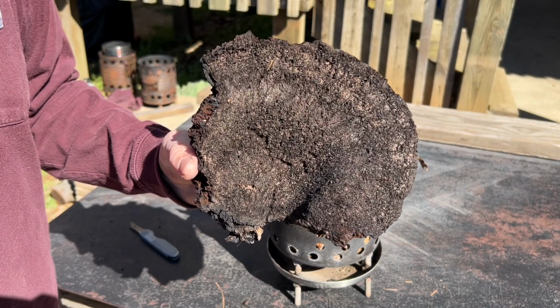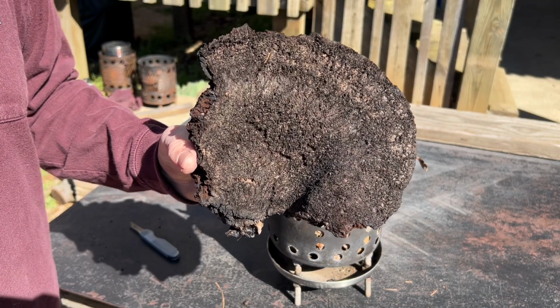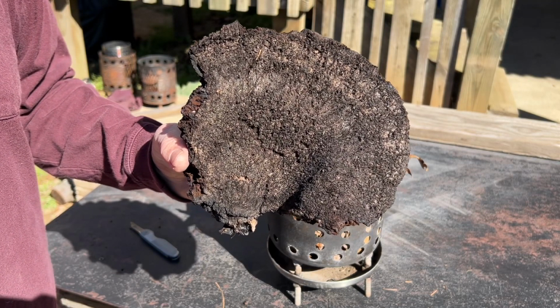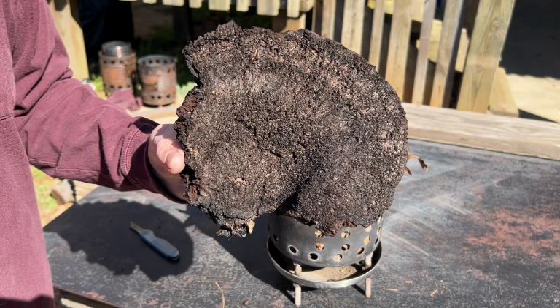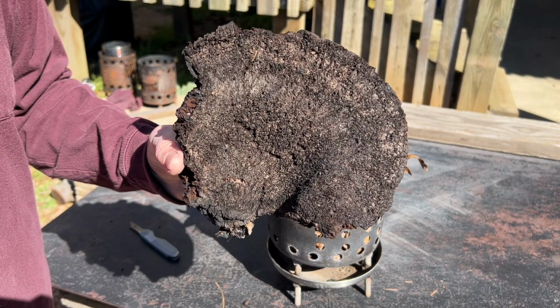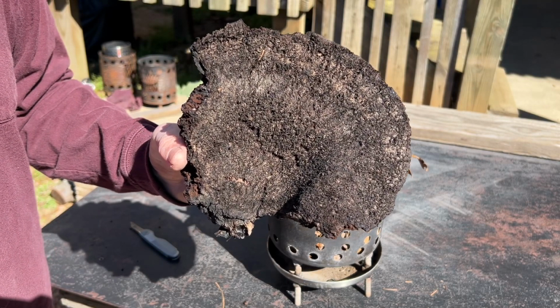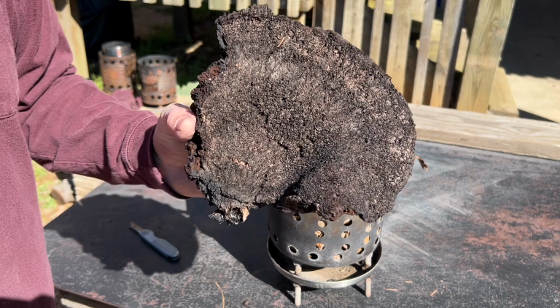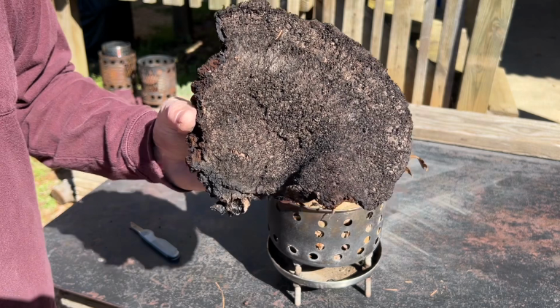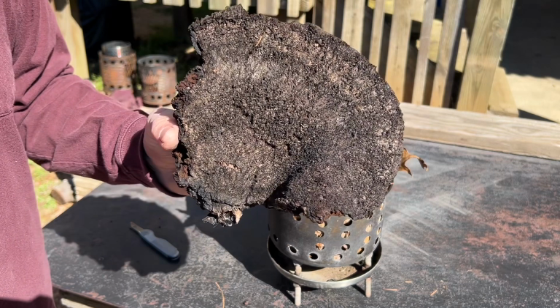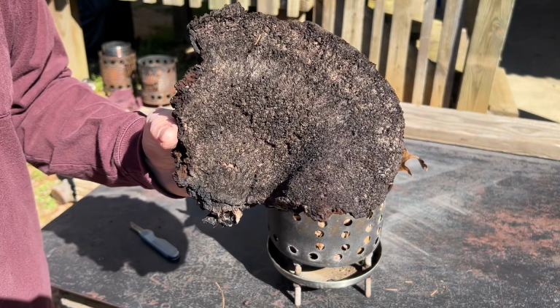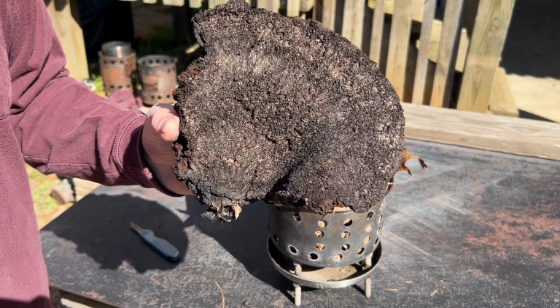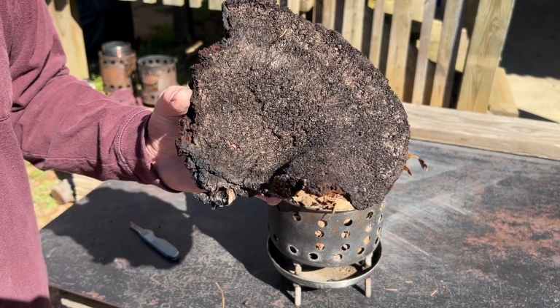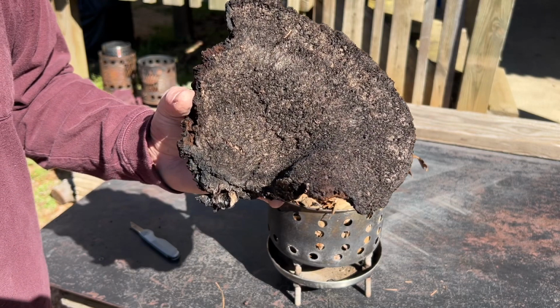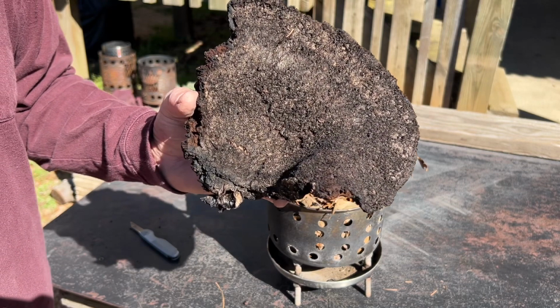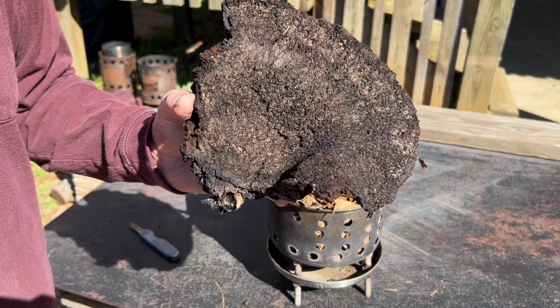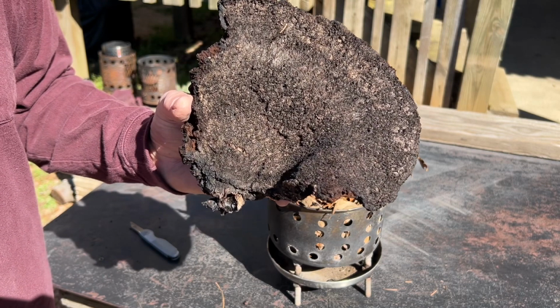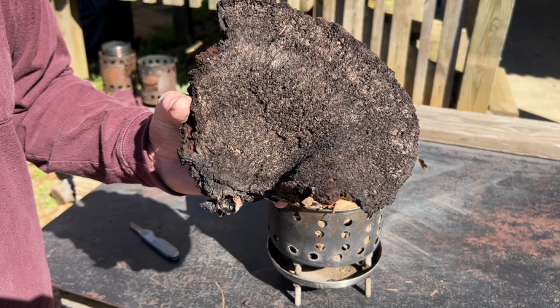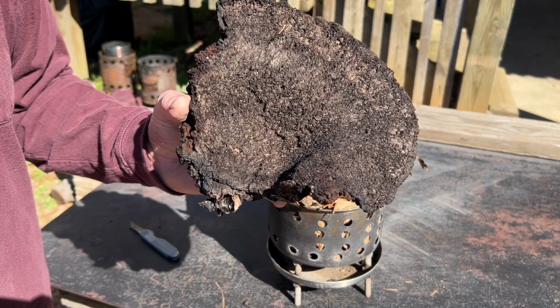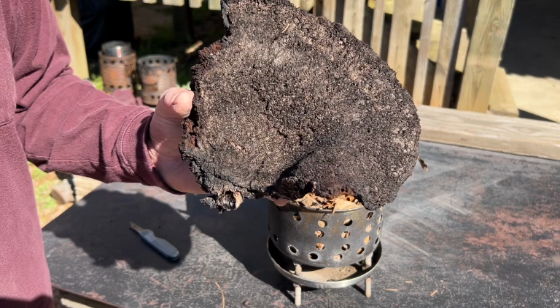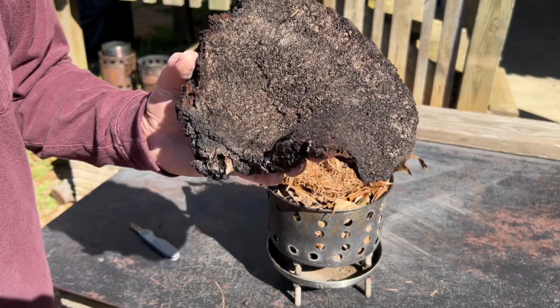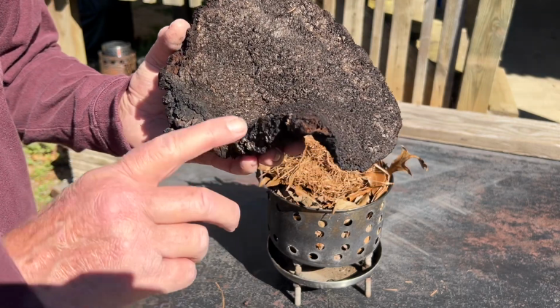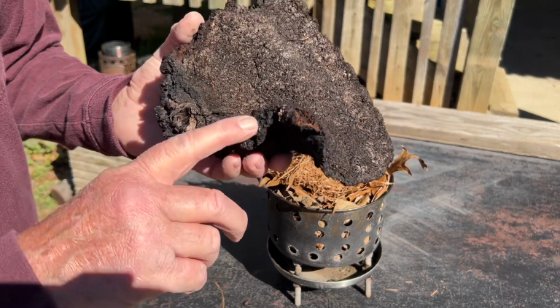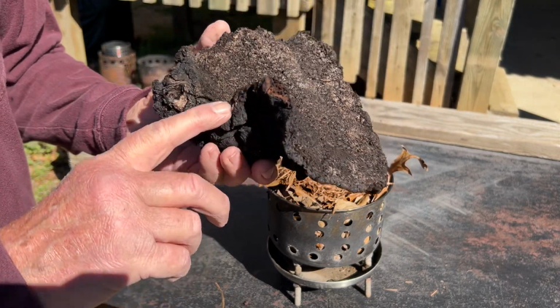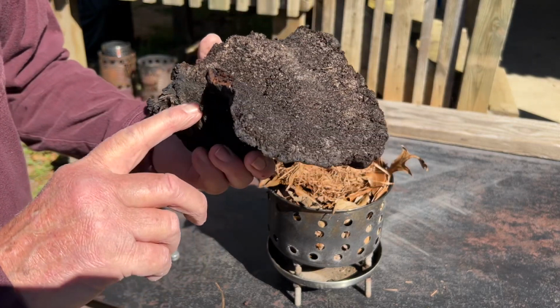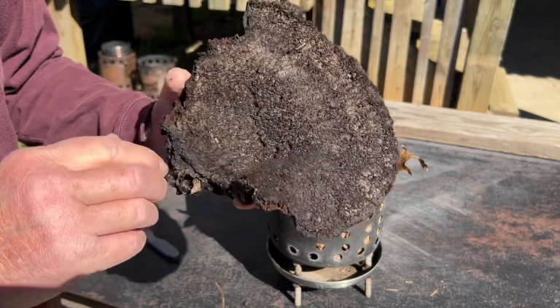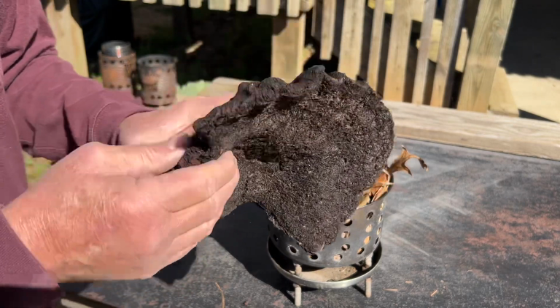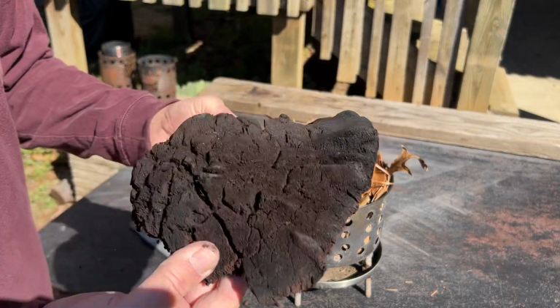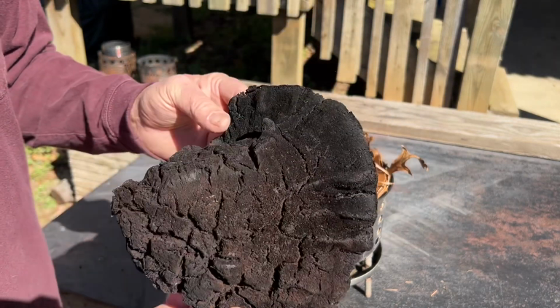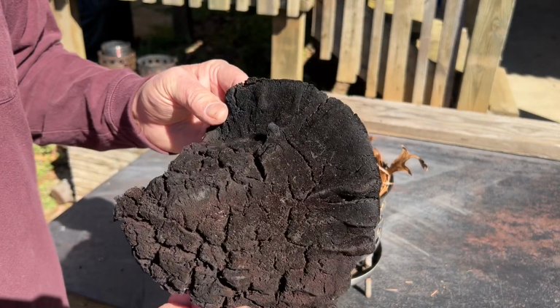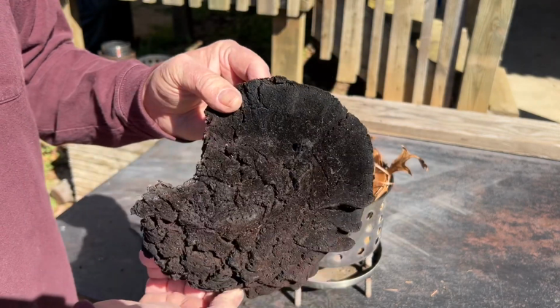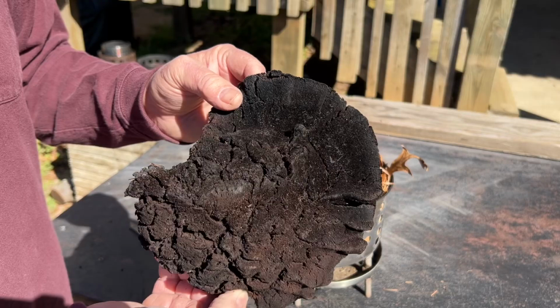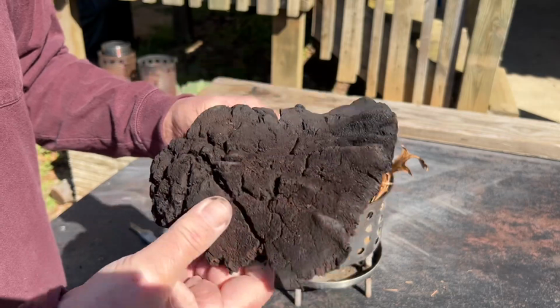Here's the bracket fungus that we found yesterday. We were able to fire a piece of it and solar ignite another piece of it with a Walnut Fresnel lens. Let's go ahead and solar ignite a piece of it this morning with our reading glasses.